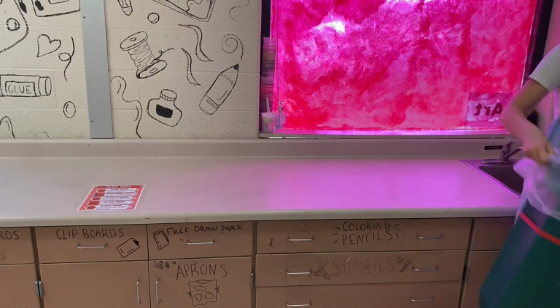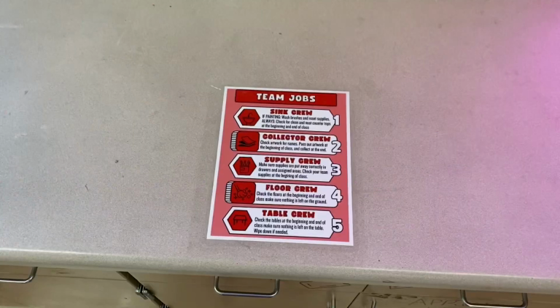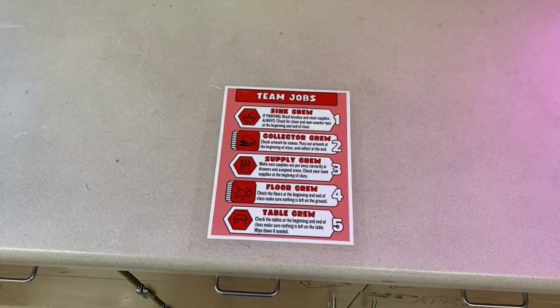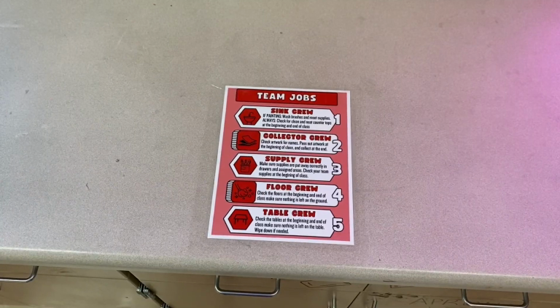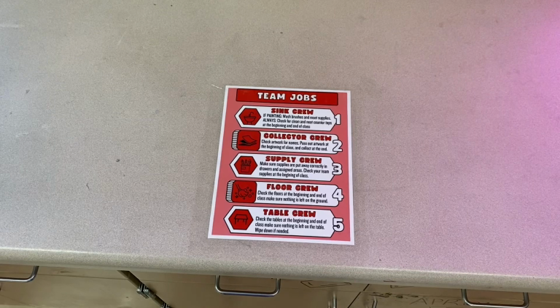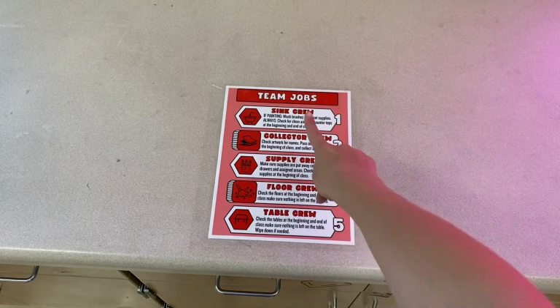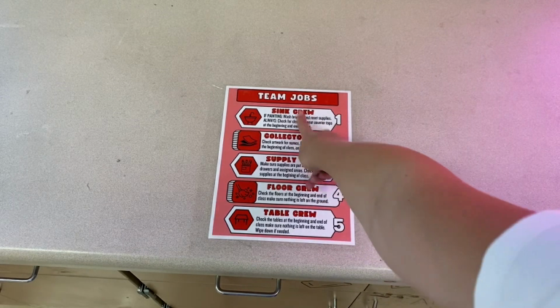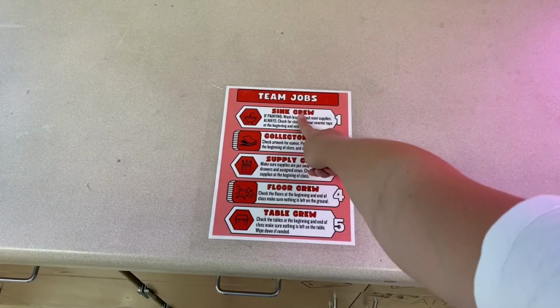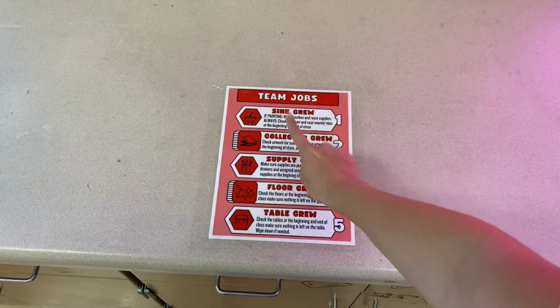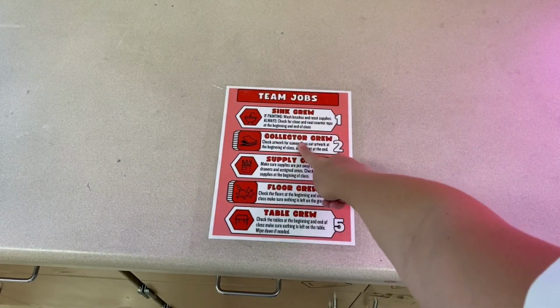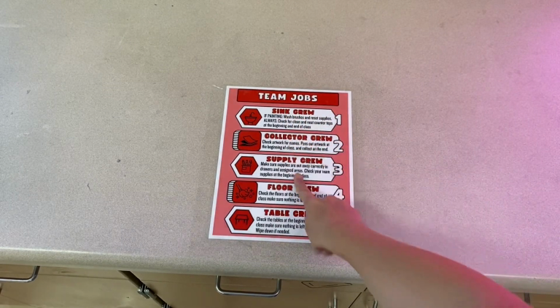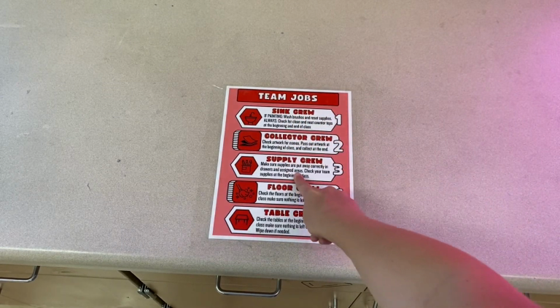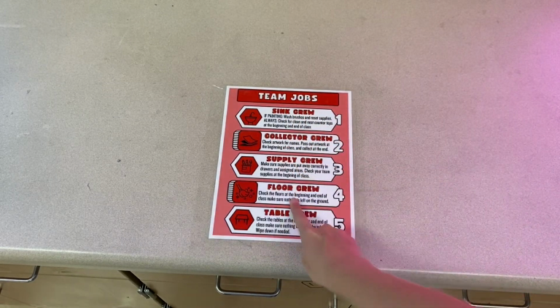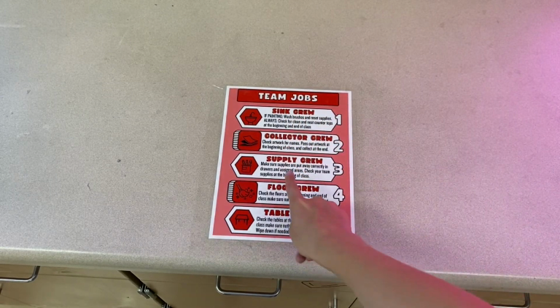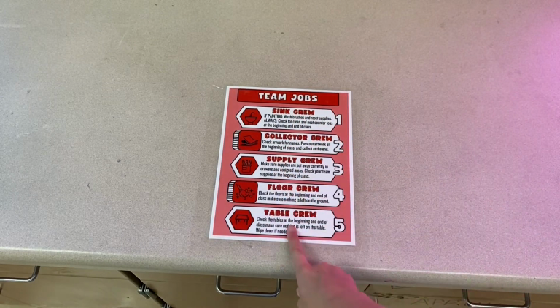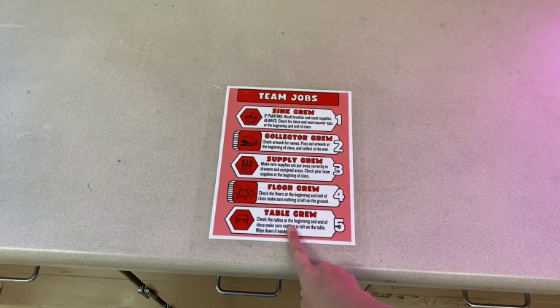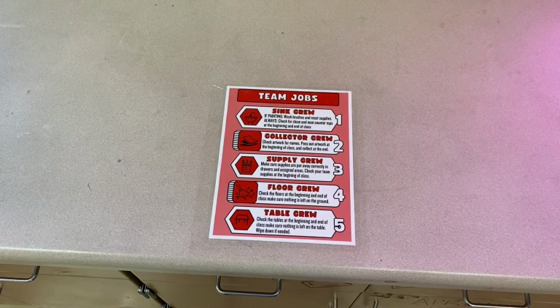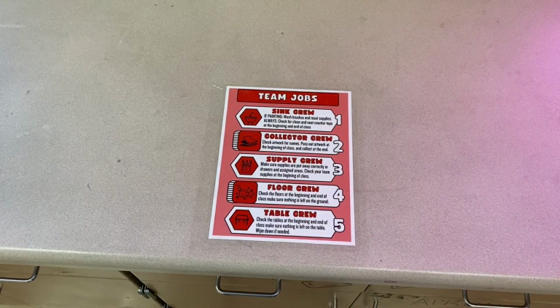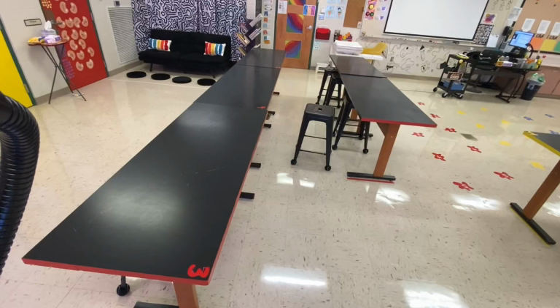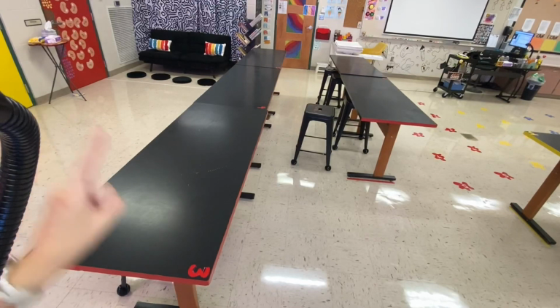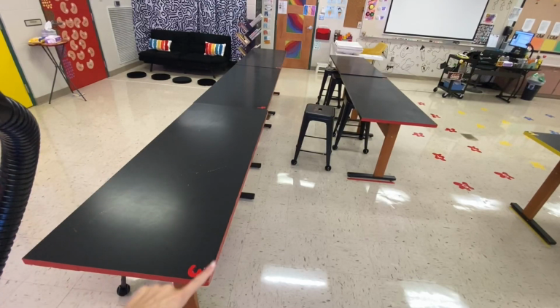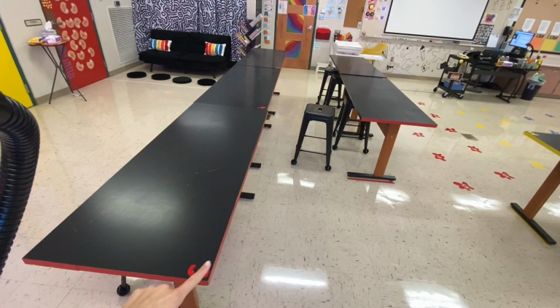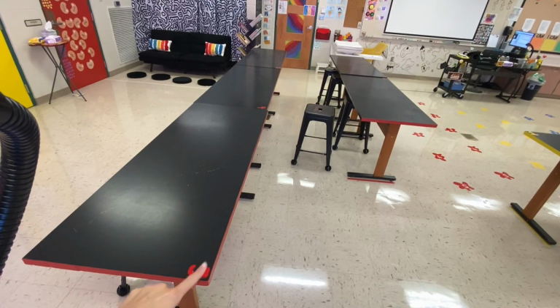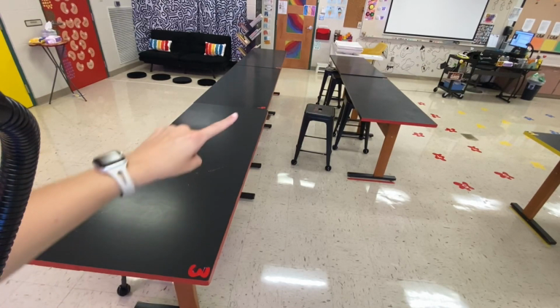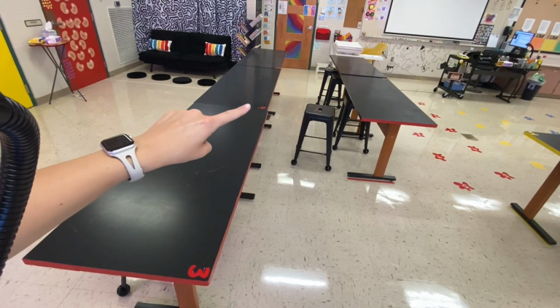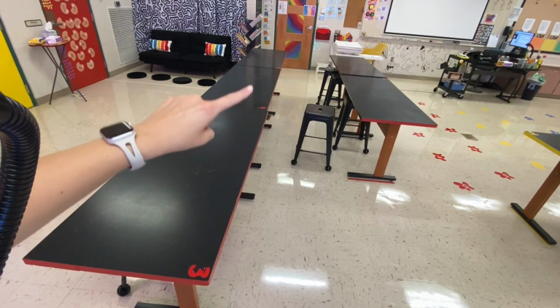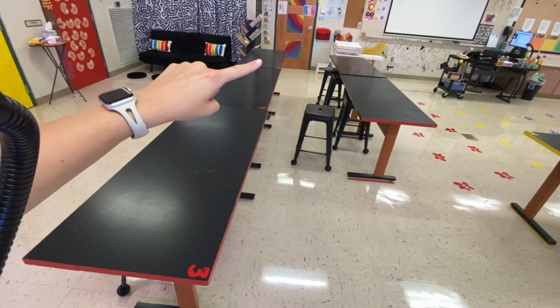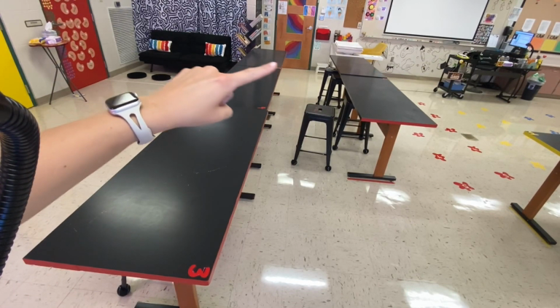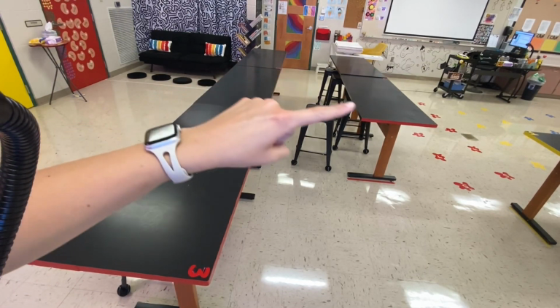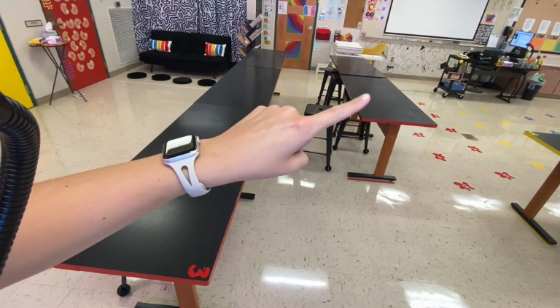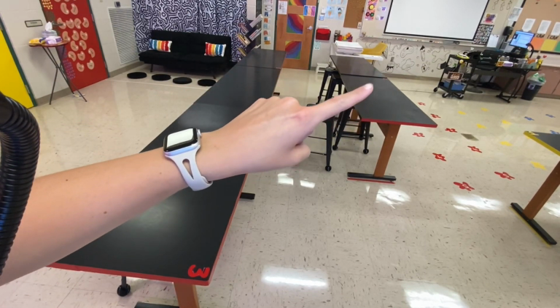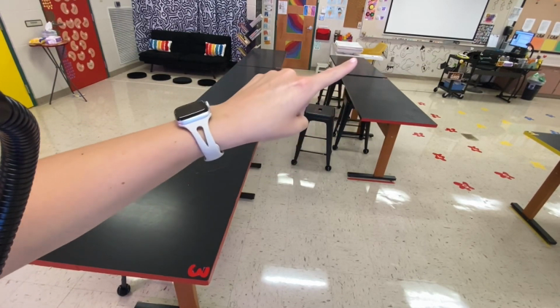Make sure you know where your trash cans are — they're labeled as well. We'll talk through our team jobs in a moment, but if you ever forget them, they're taped to your counter, and they are according to whatever table you sit at.